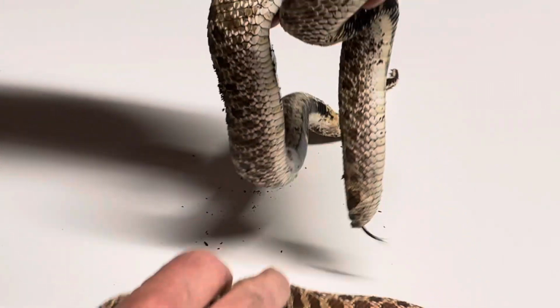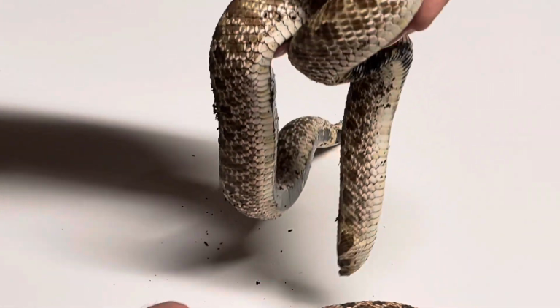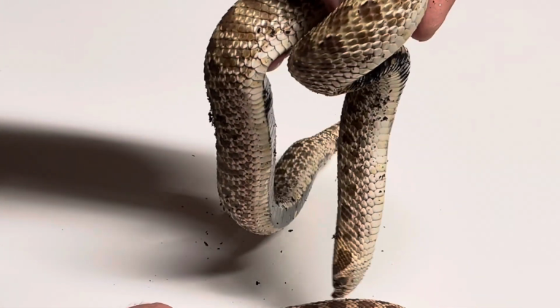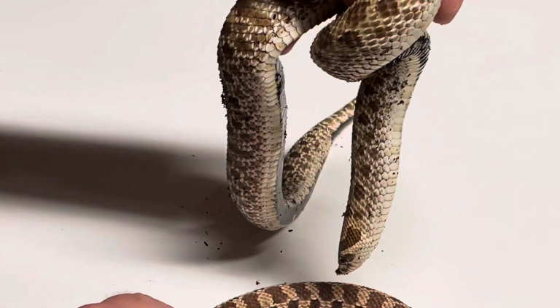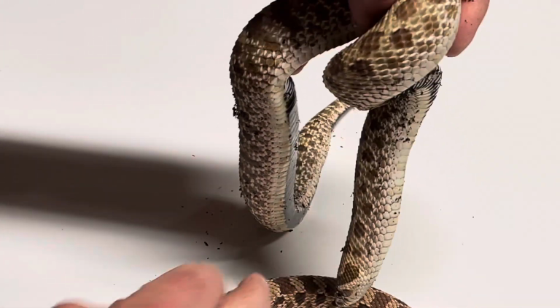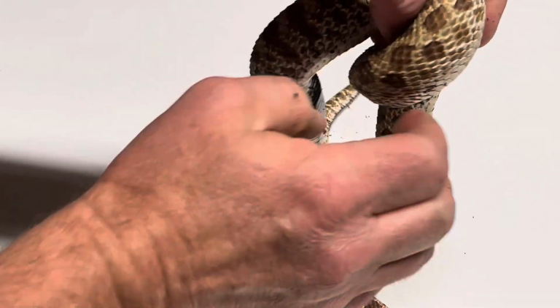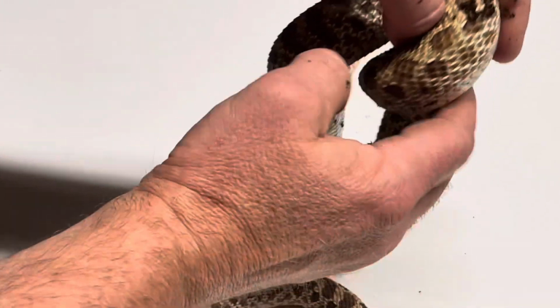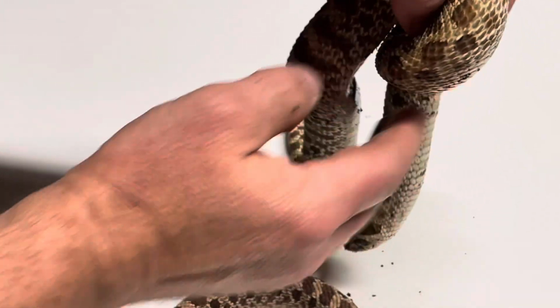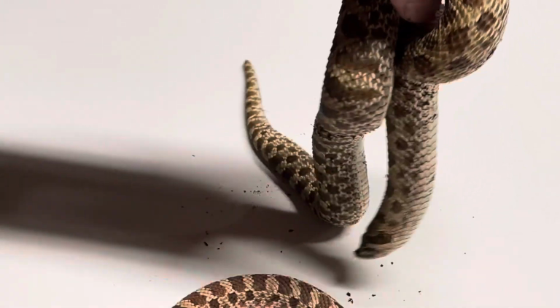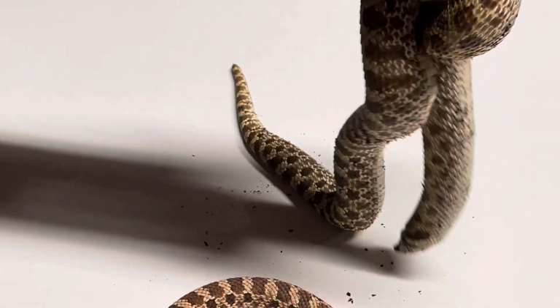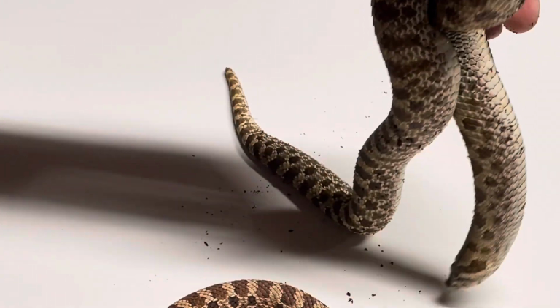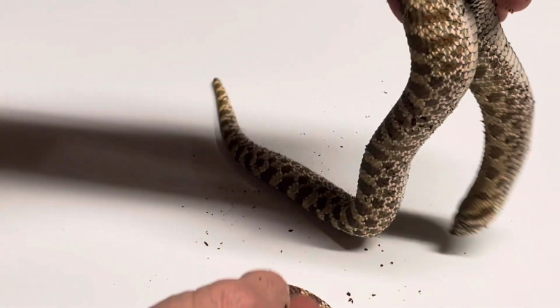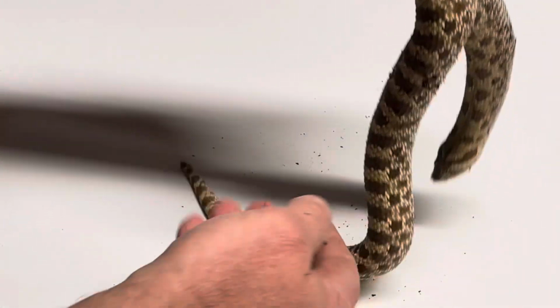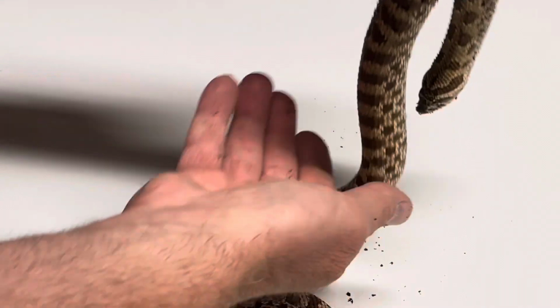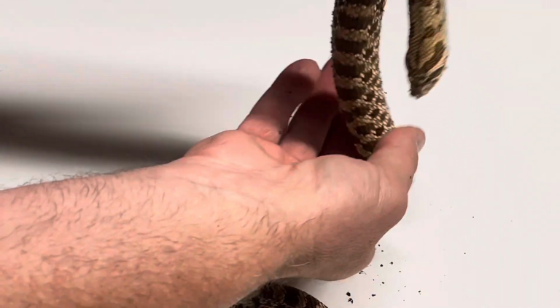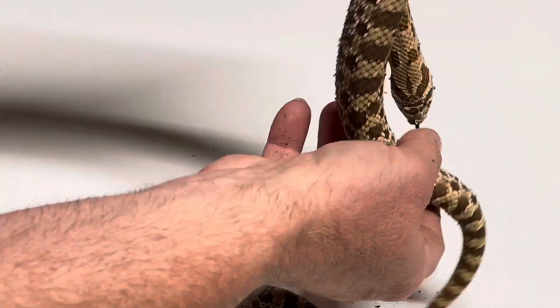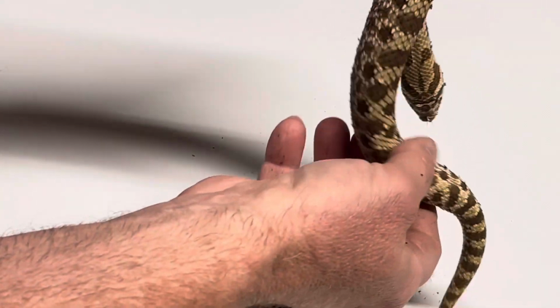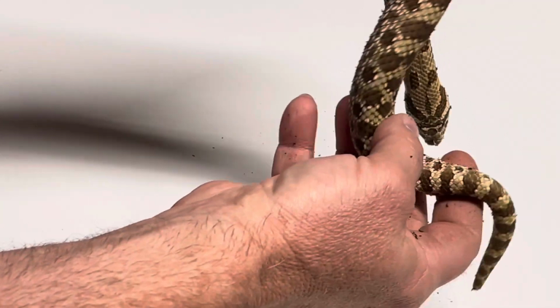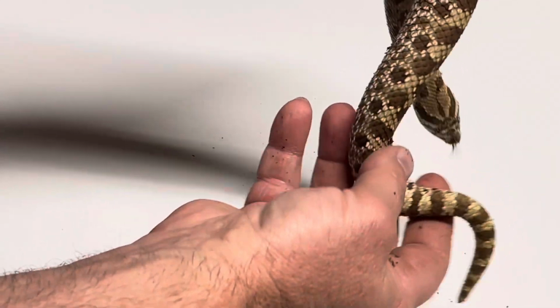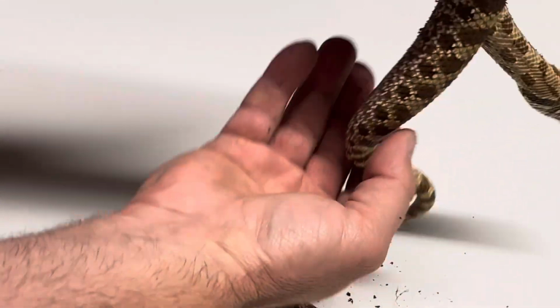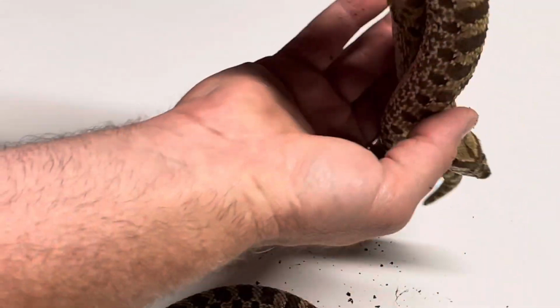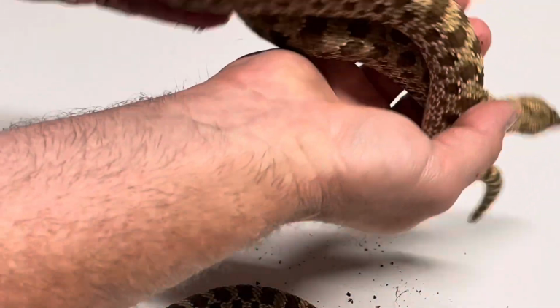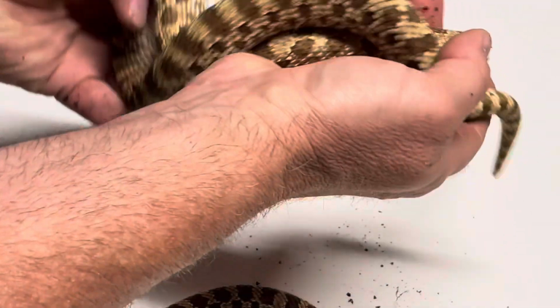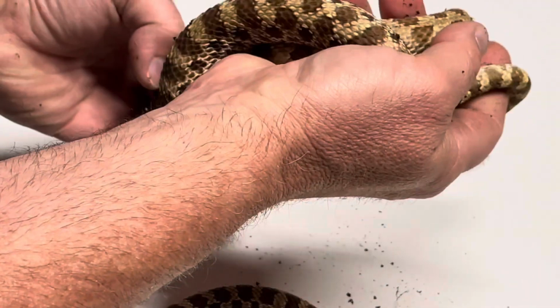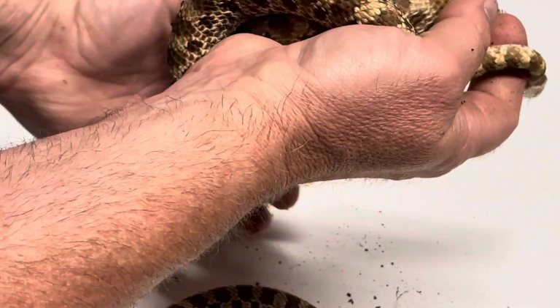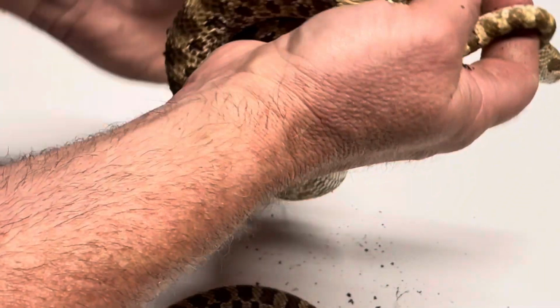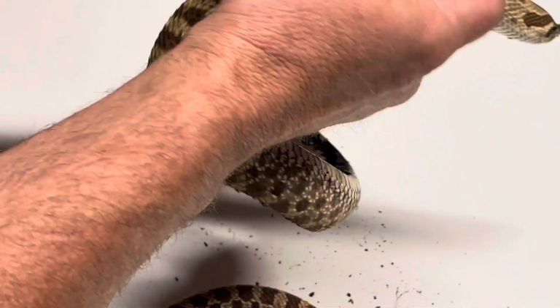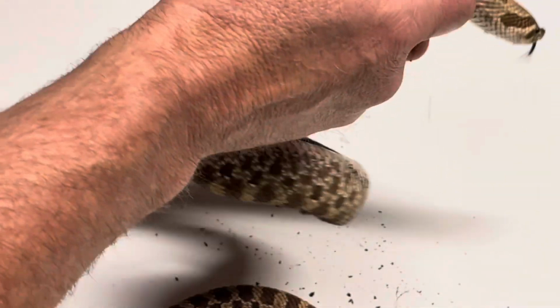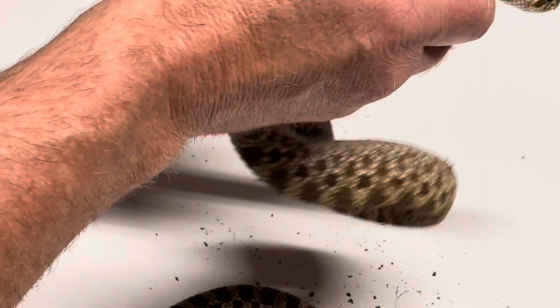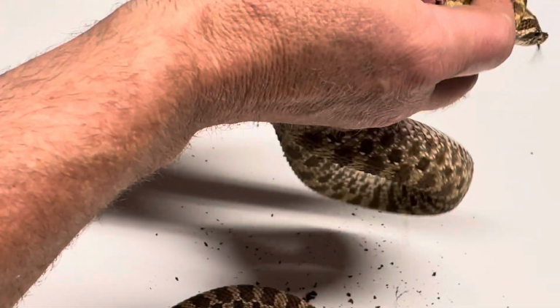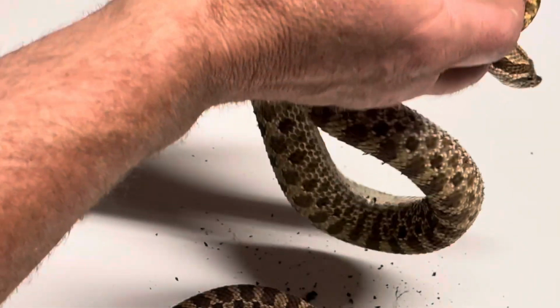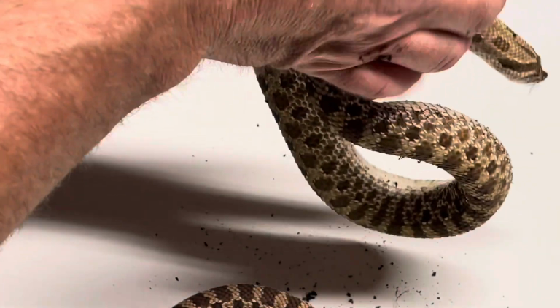Dave here at Stevens Reptiles. I'm showing you briefly today how to determine the sex of your western hognose snake. You can do it visually or by scale counting.